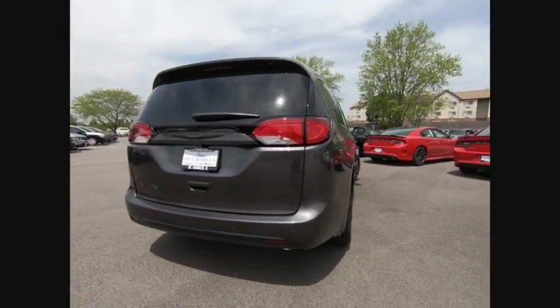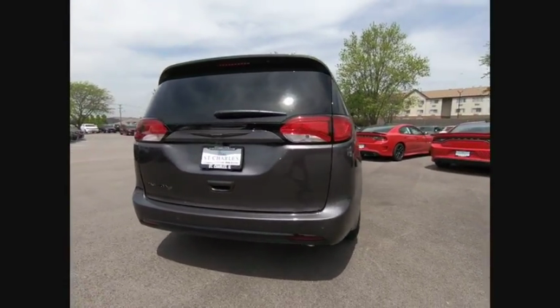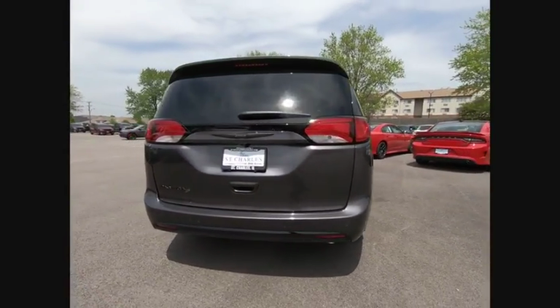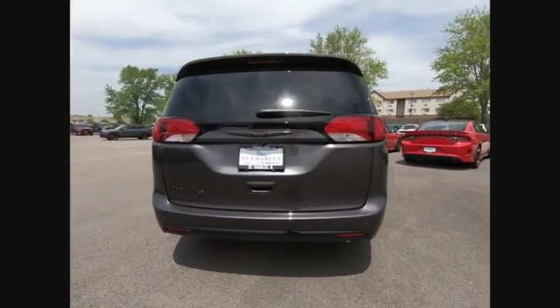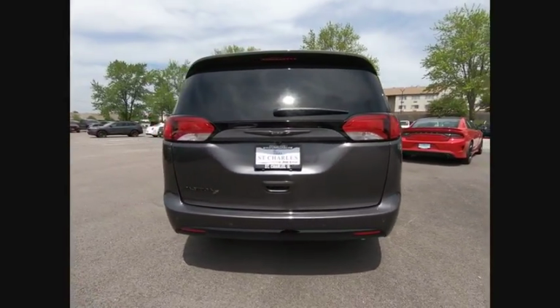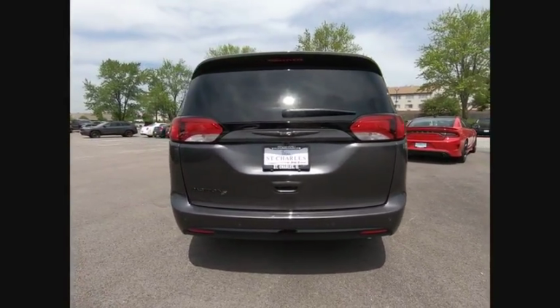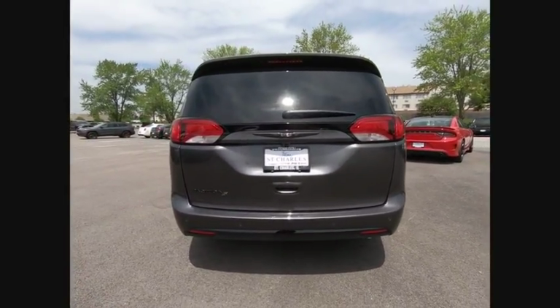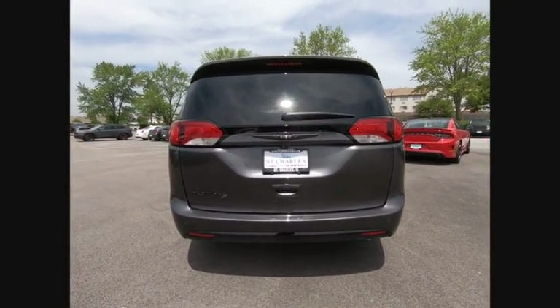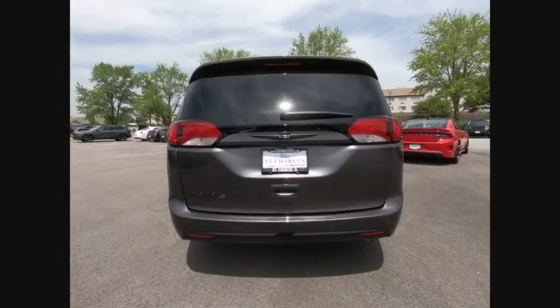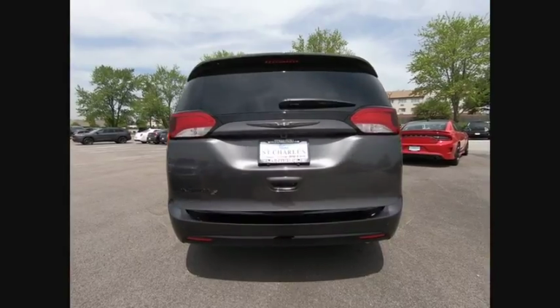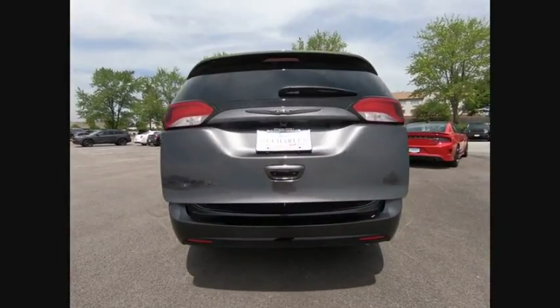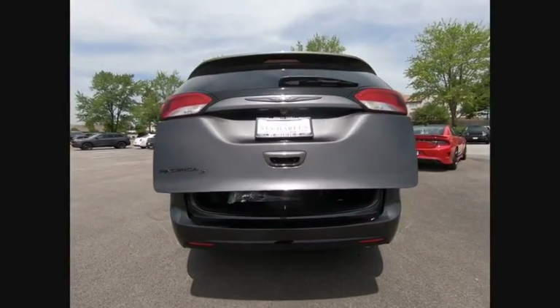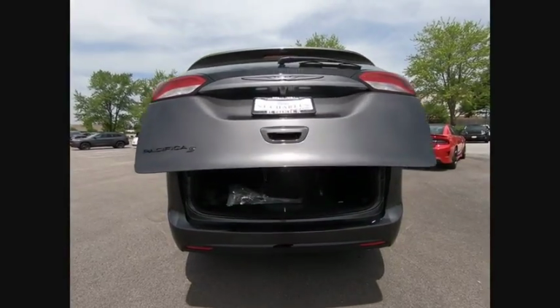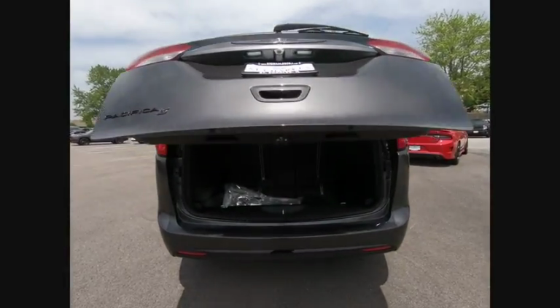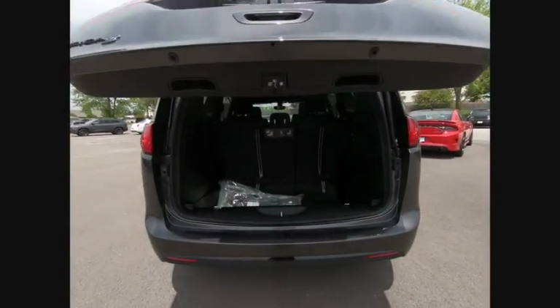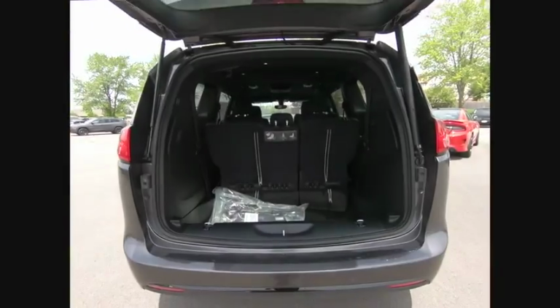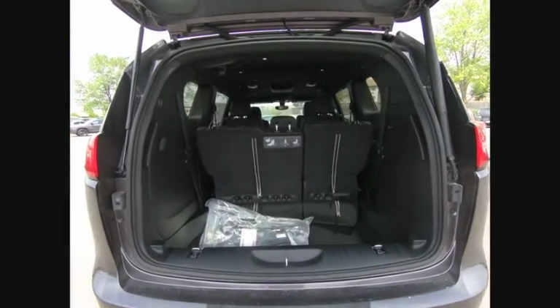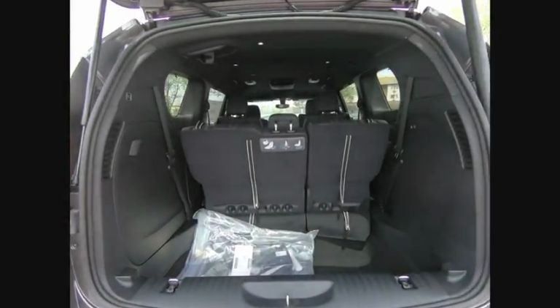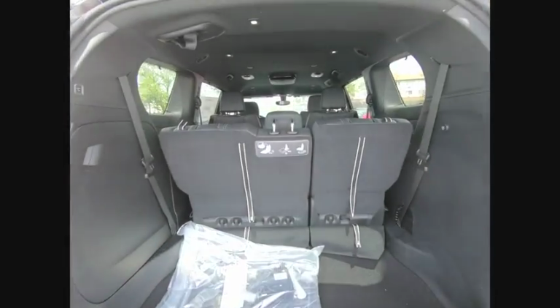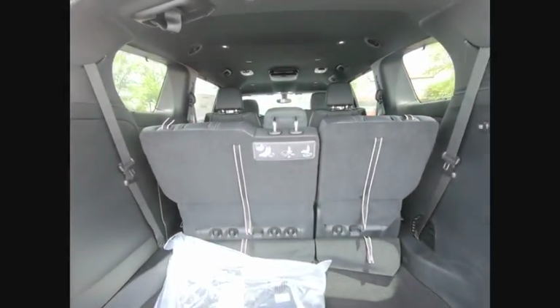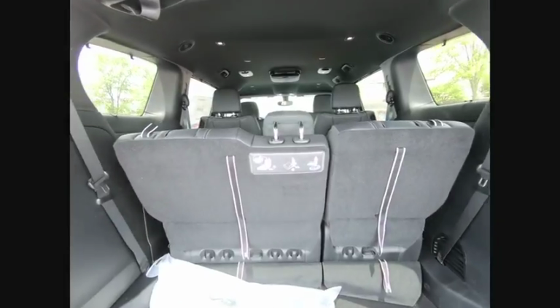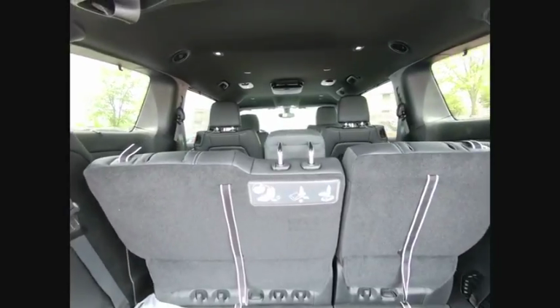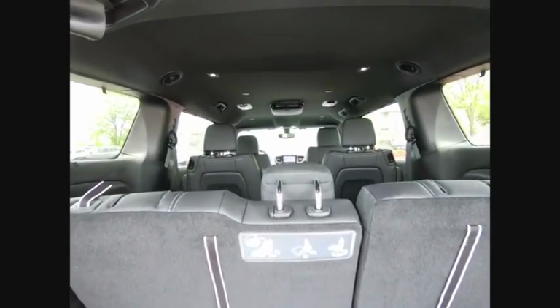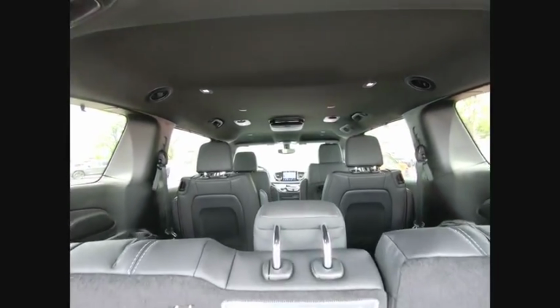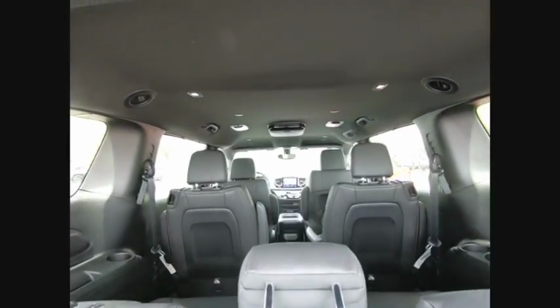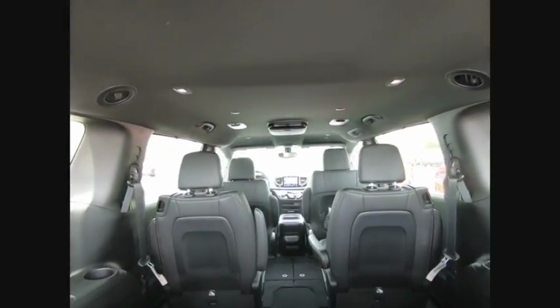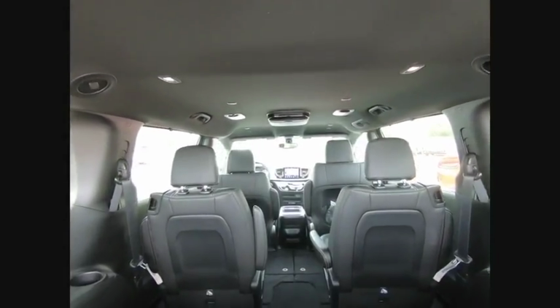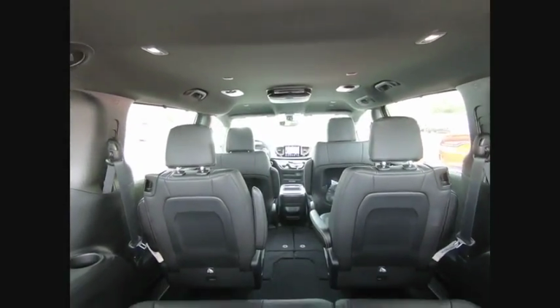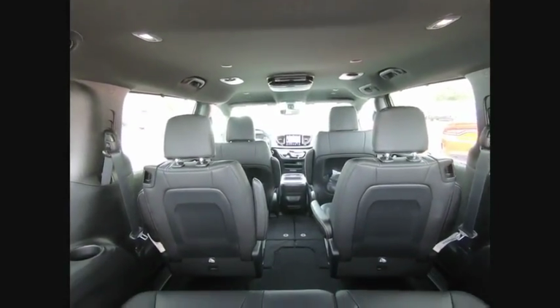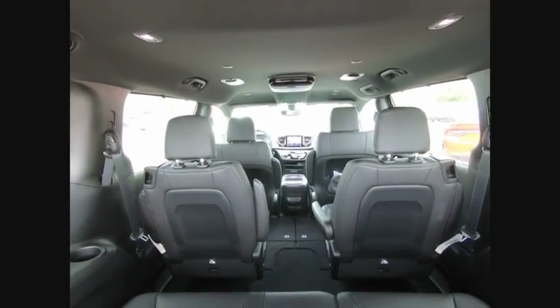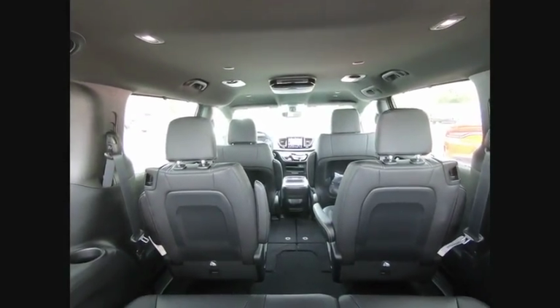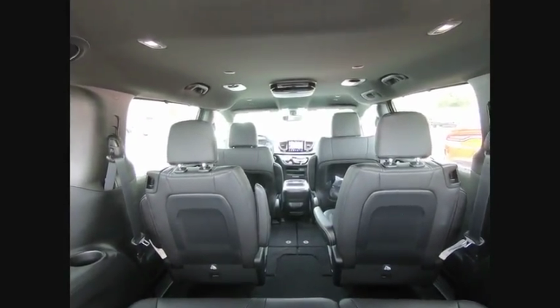Here are some of this vehicle's great options: power lift gate, traction control, leather-wrapped steering wheel, air conditioning, dual airbags, alloy wheels, power steering, four-wheel disc brakes, and universal garage door opener.